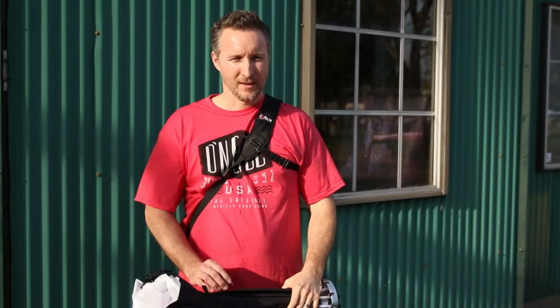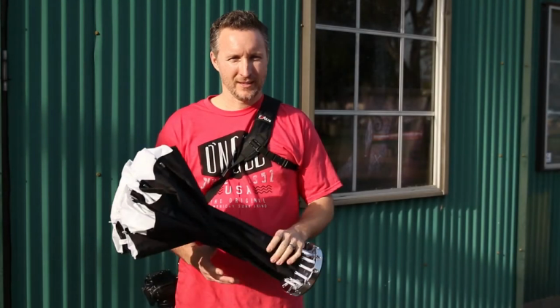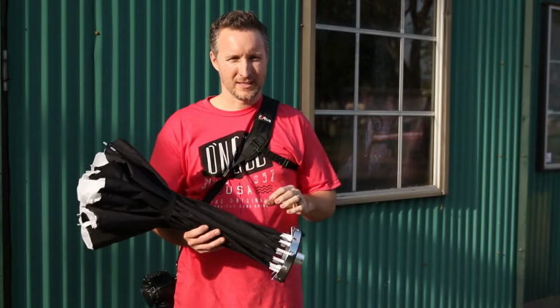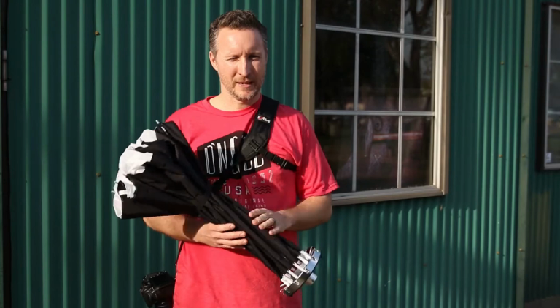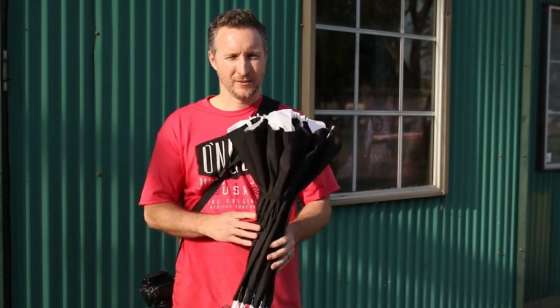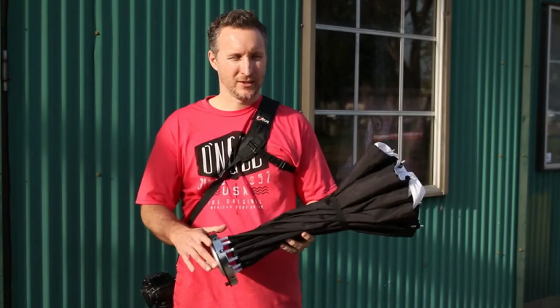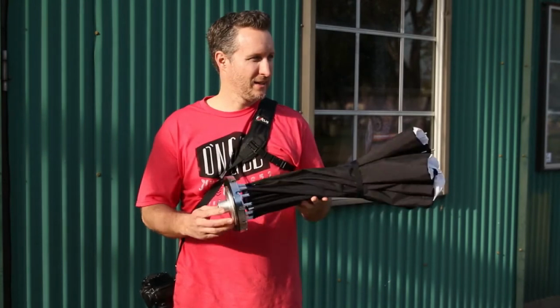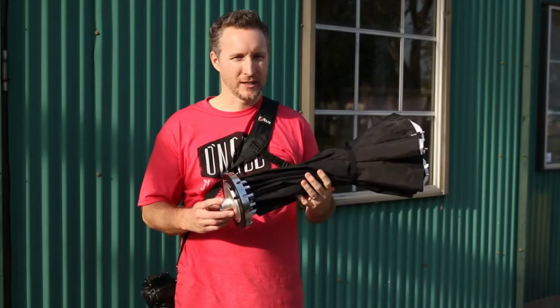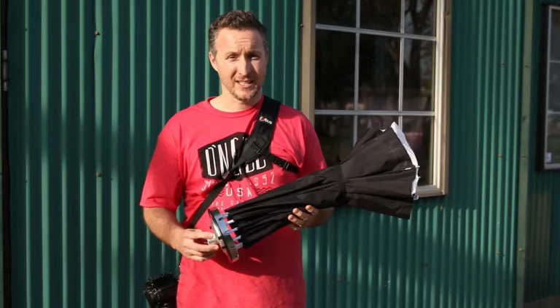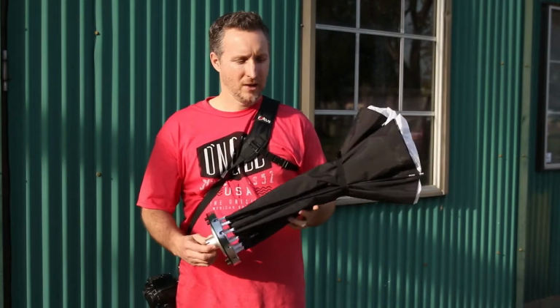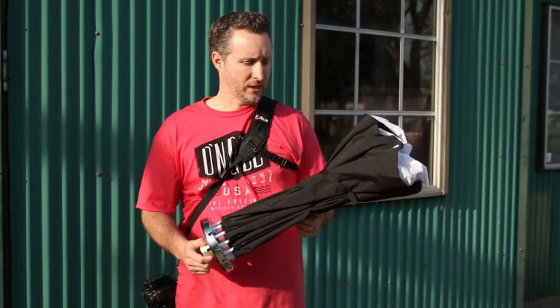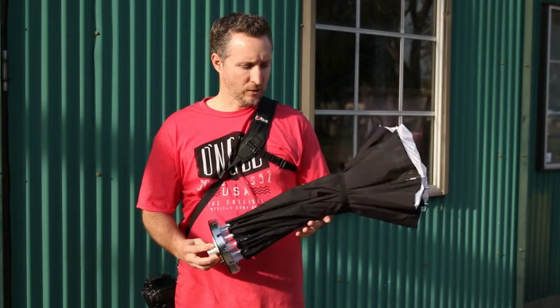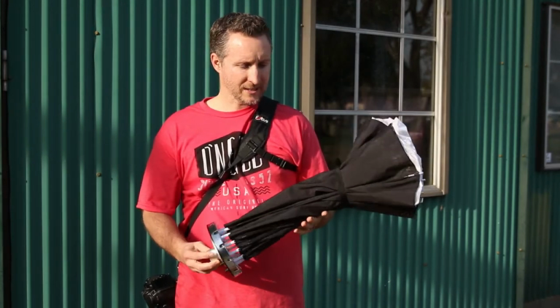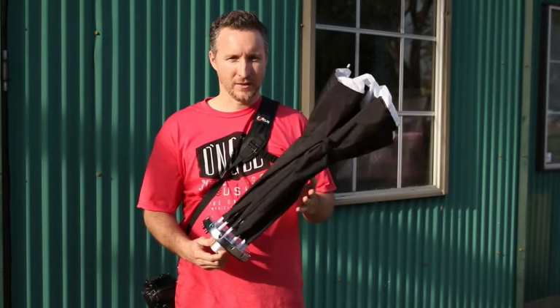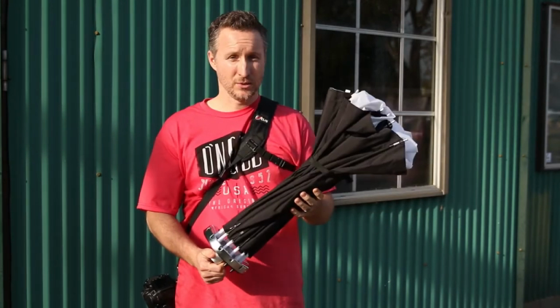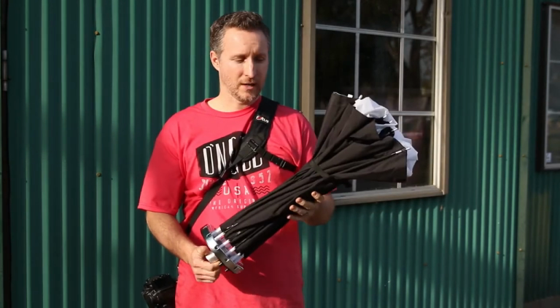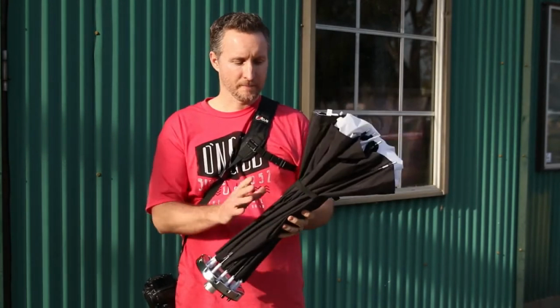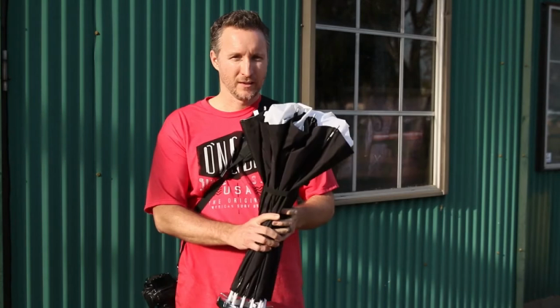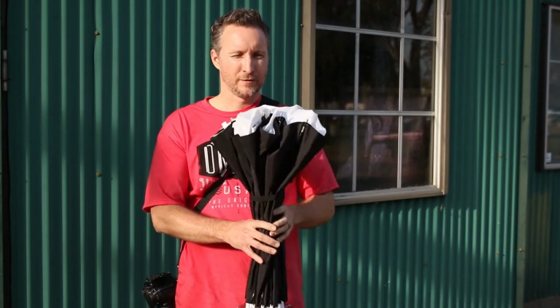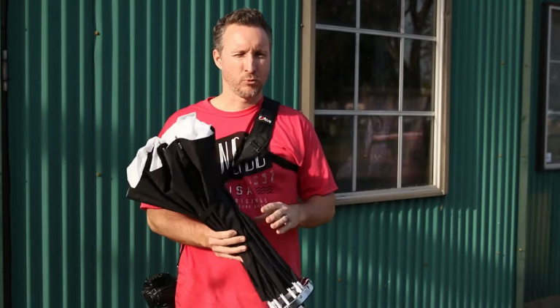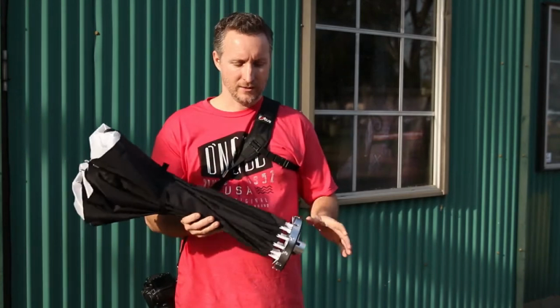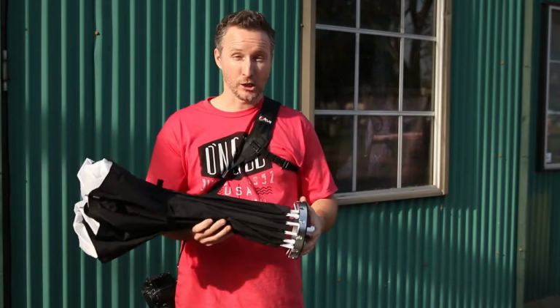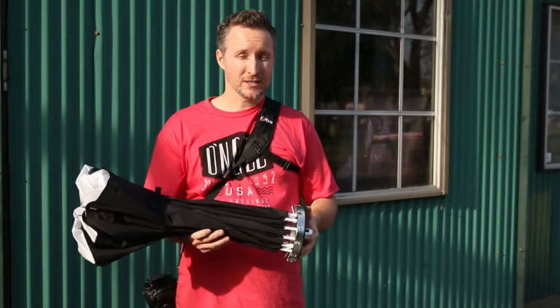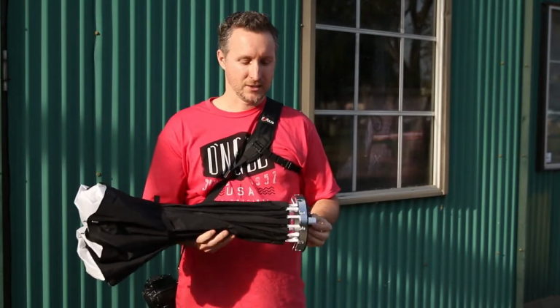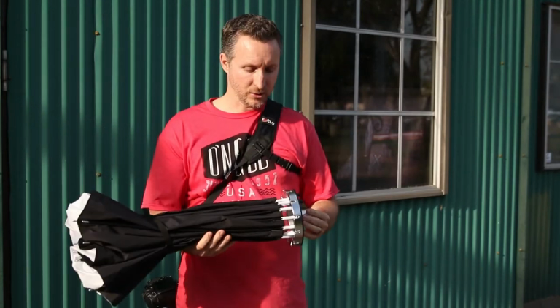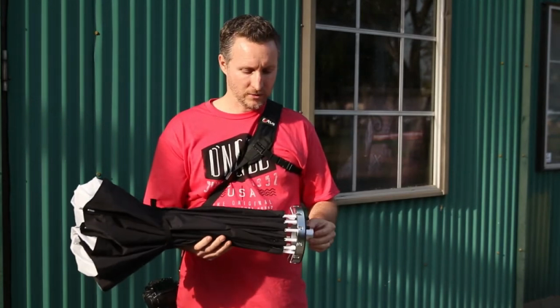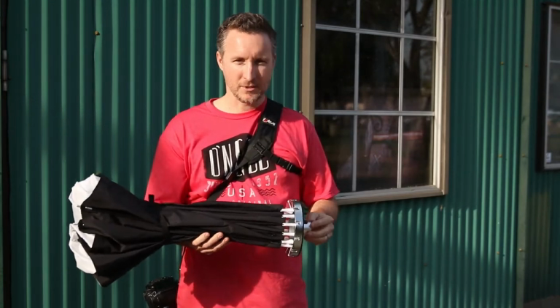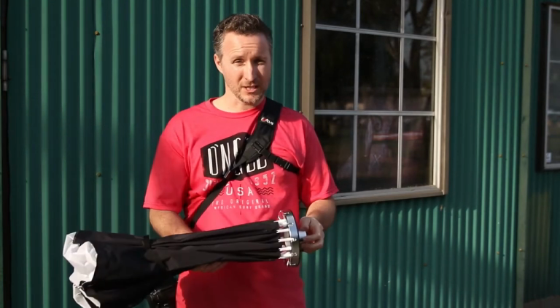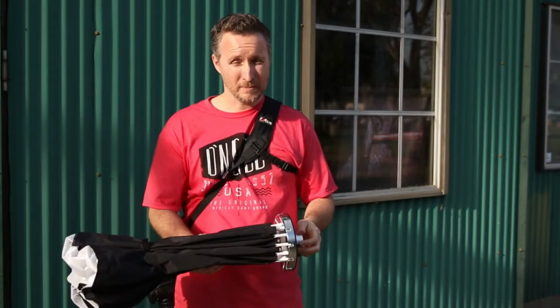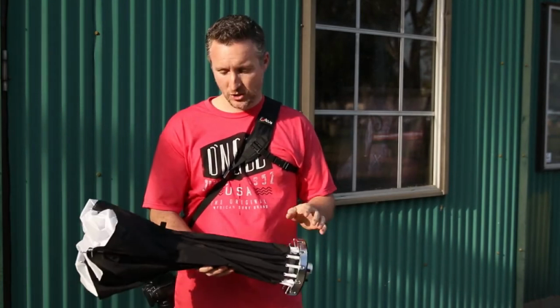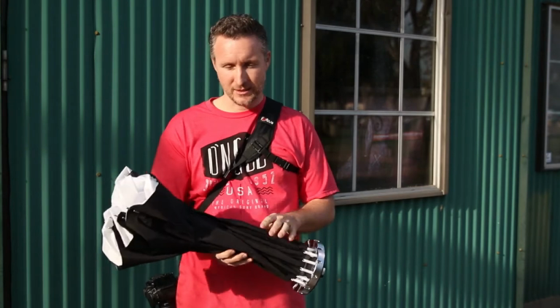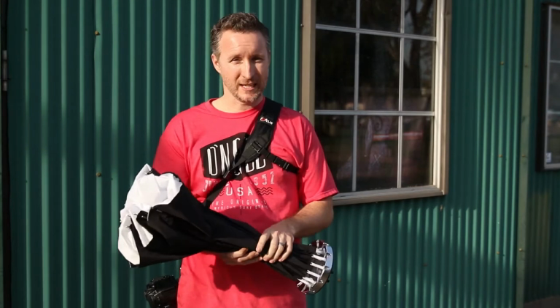Hey everybody, Timothy Benny here. We're here at a park in Escondido. We're going to do a quick test on this new Flashpoint Glowbox. It's really cool and simple to set up. I'll show you guys how I set it up.